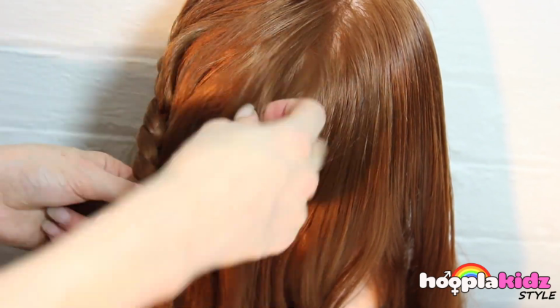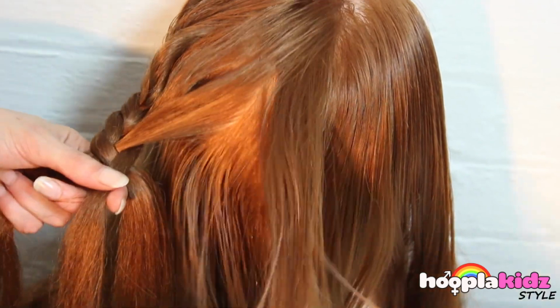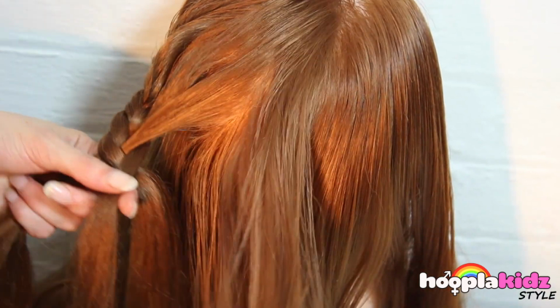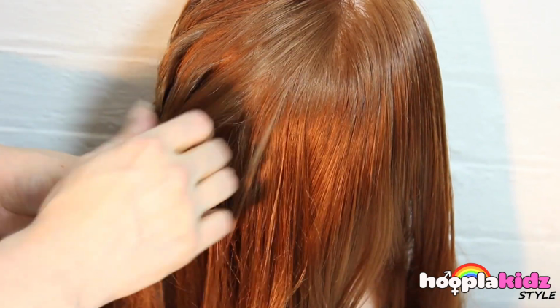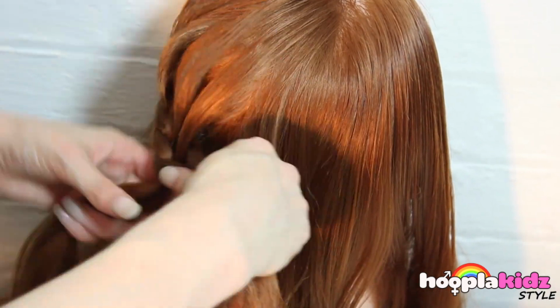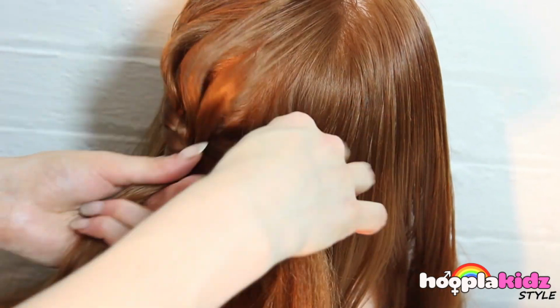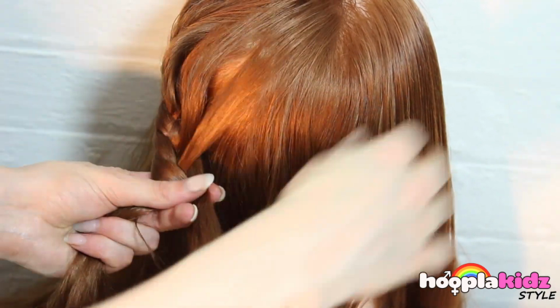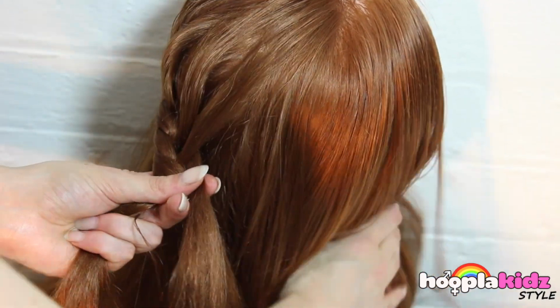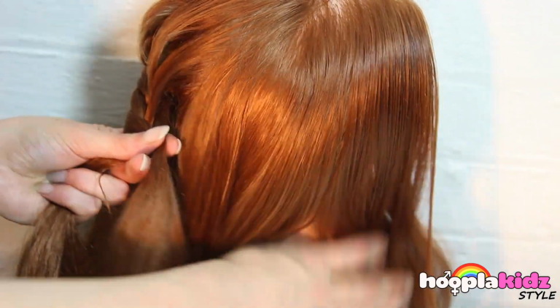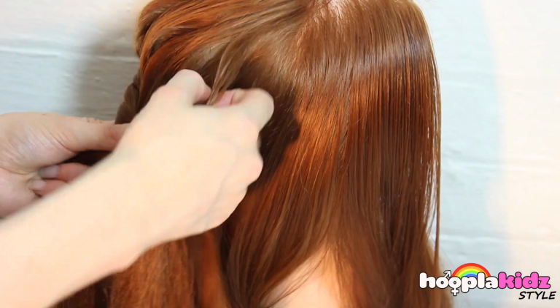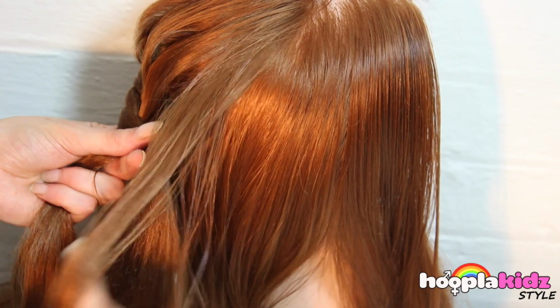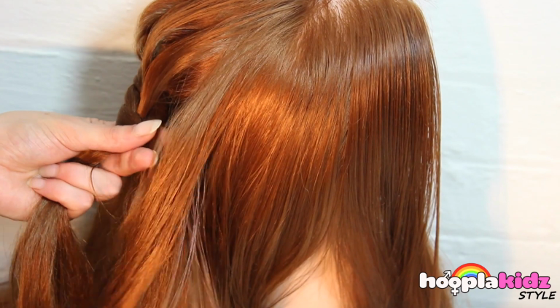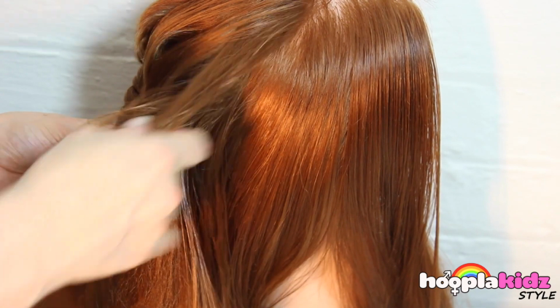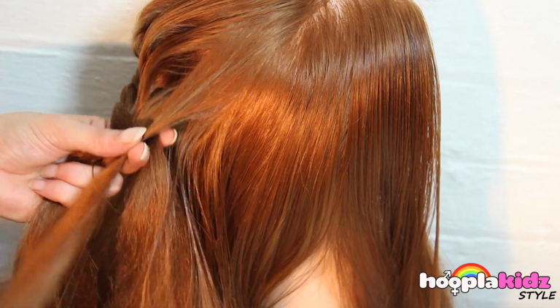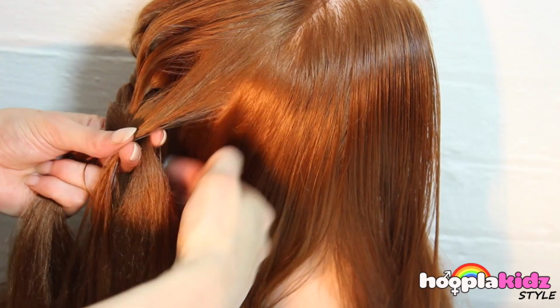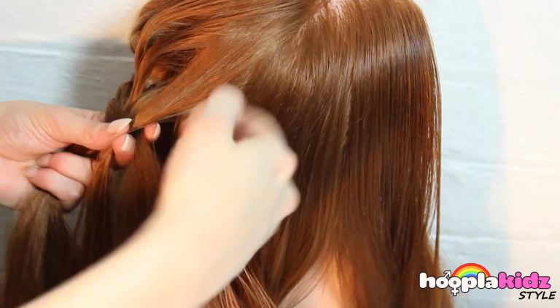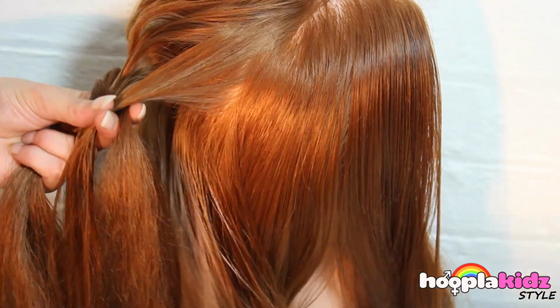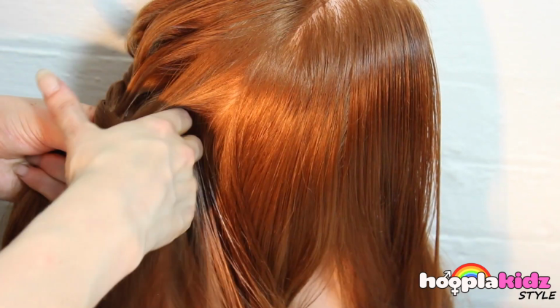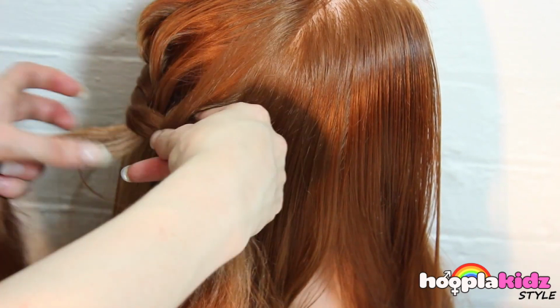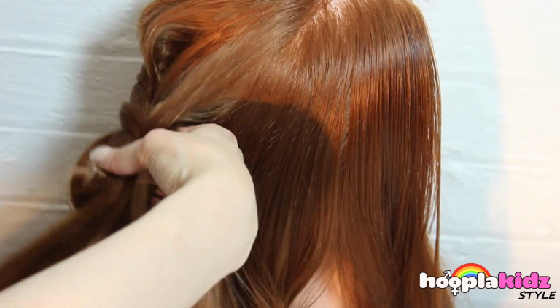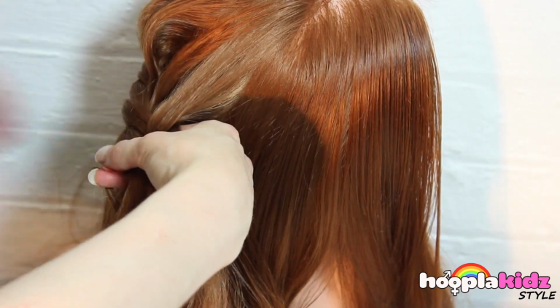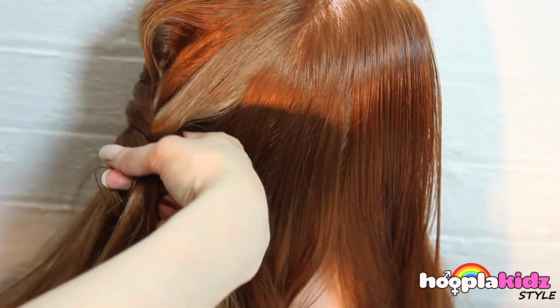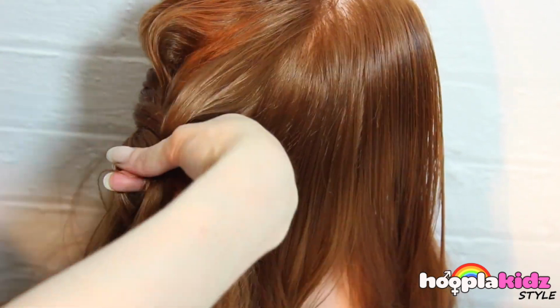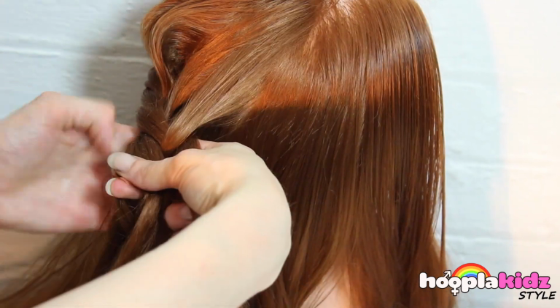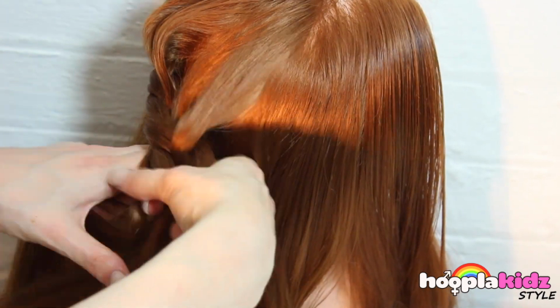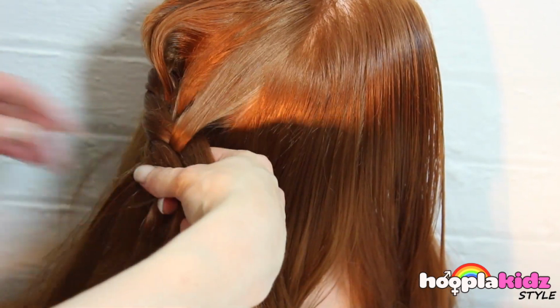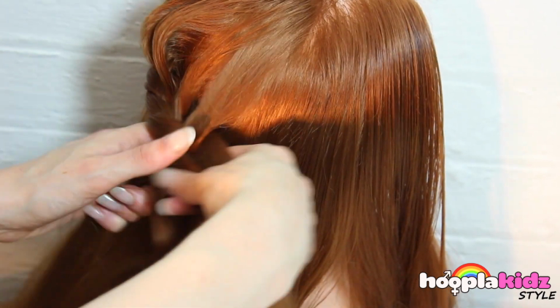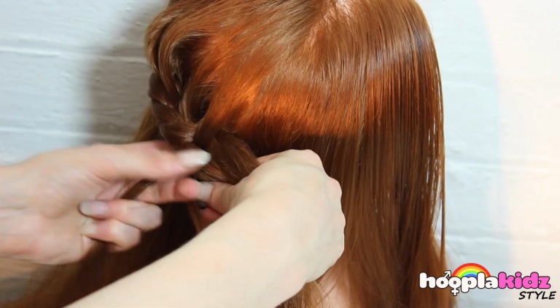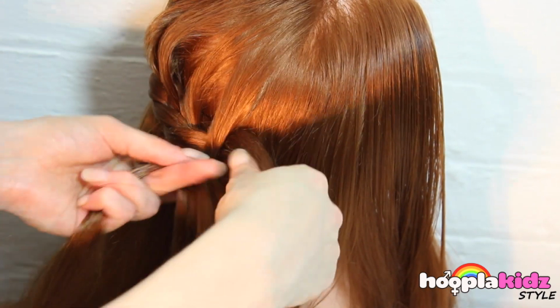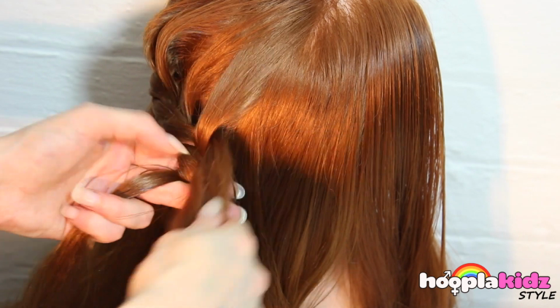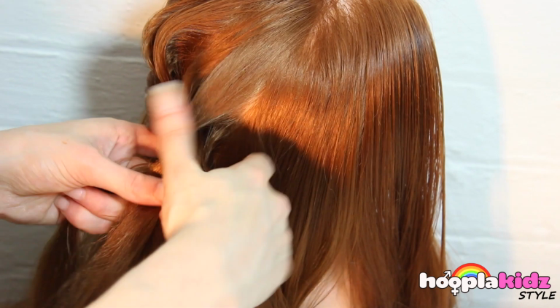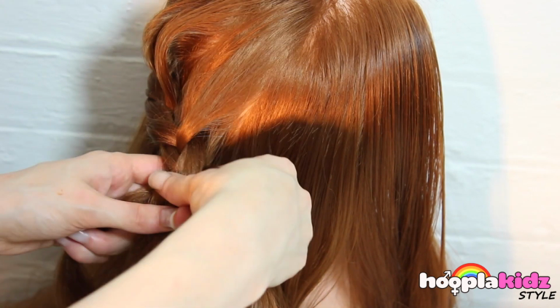We're going to continue the braiding across the center of the back of the head. Remember, we're only taking hair from beneath to join the top of our braid, not the bottom.